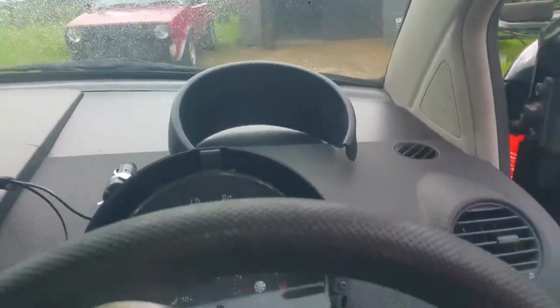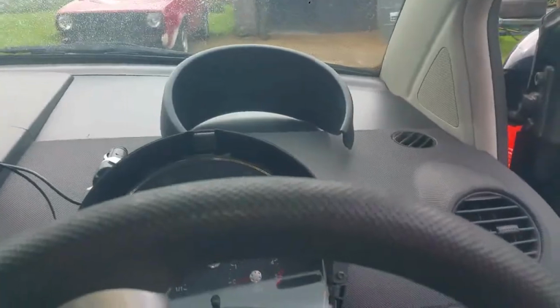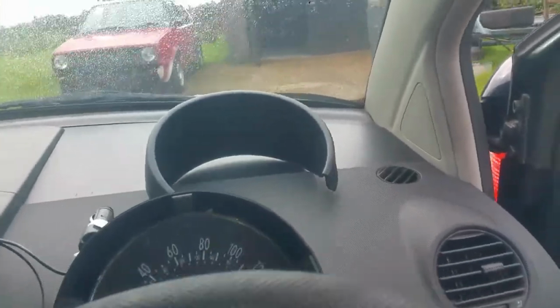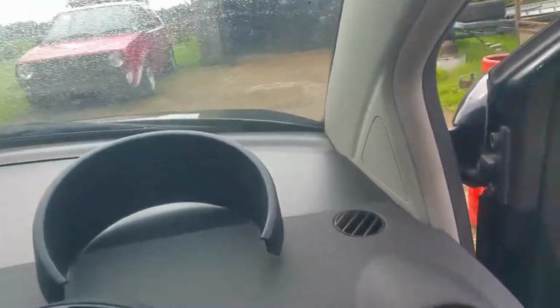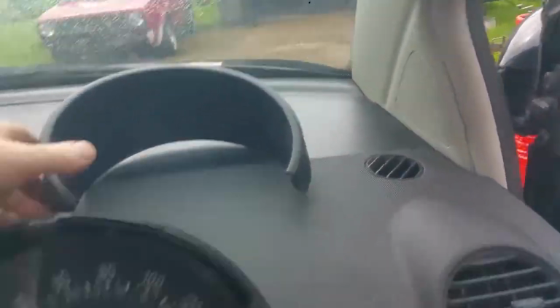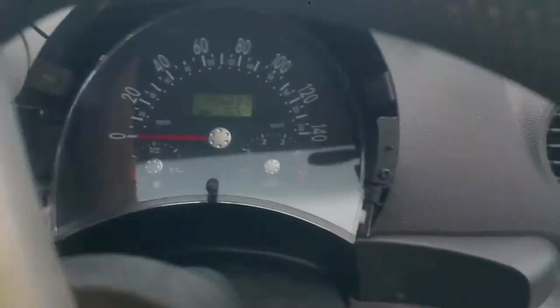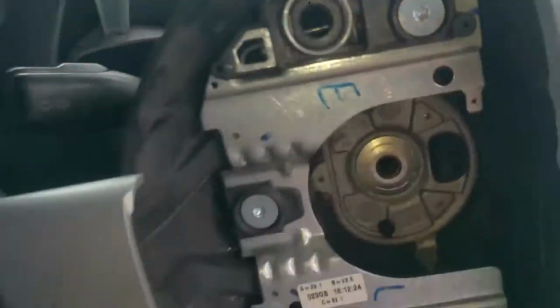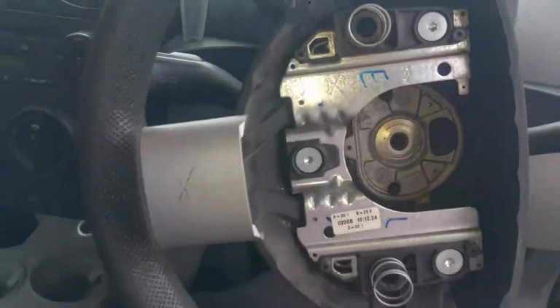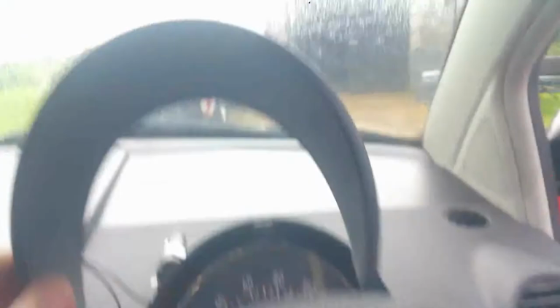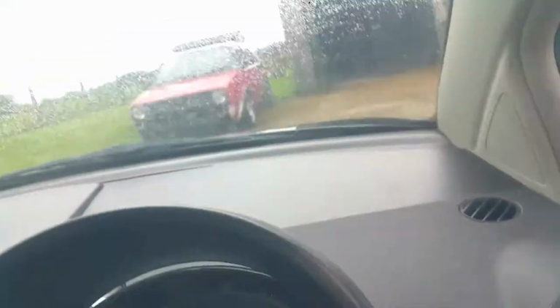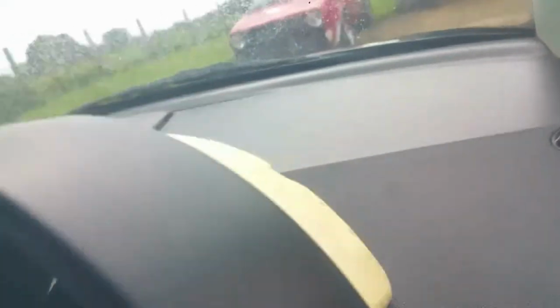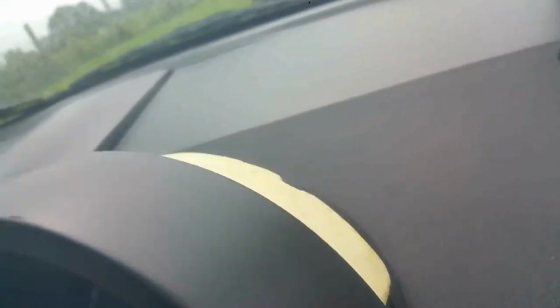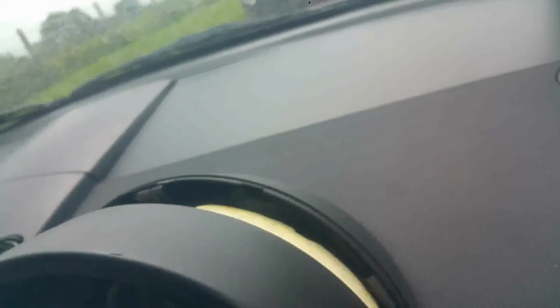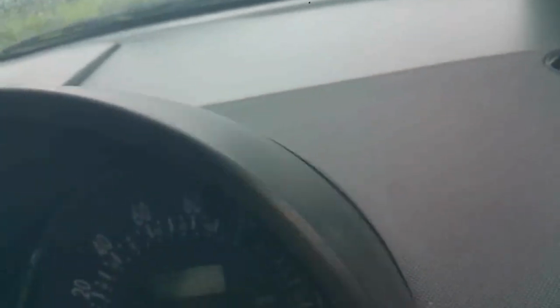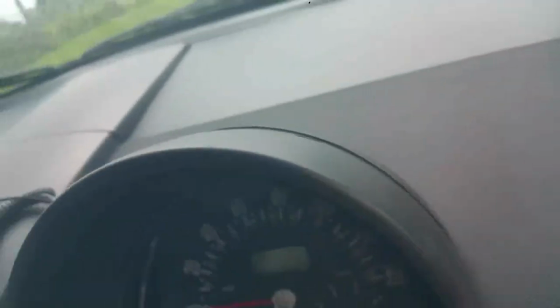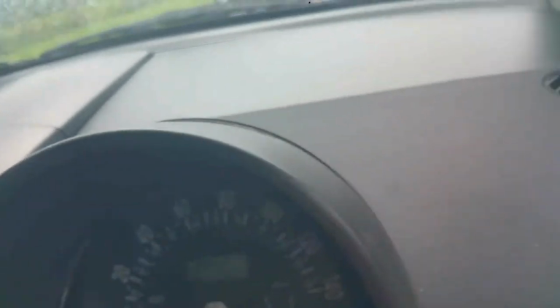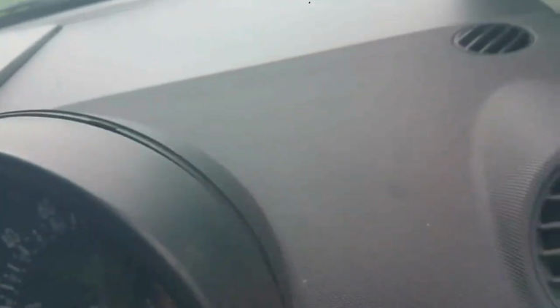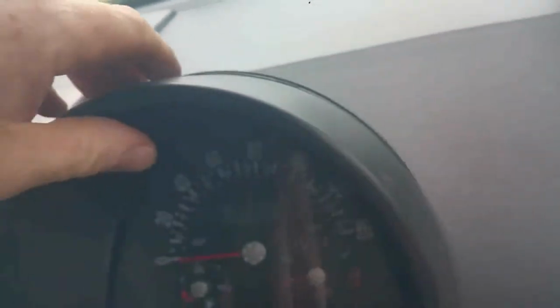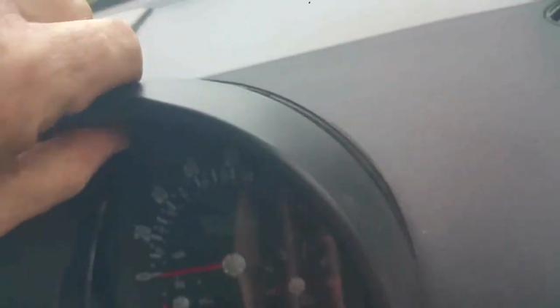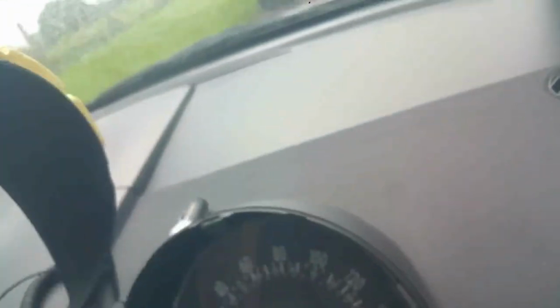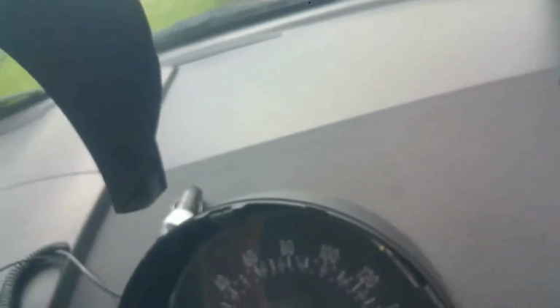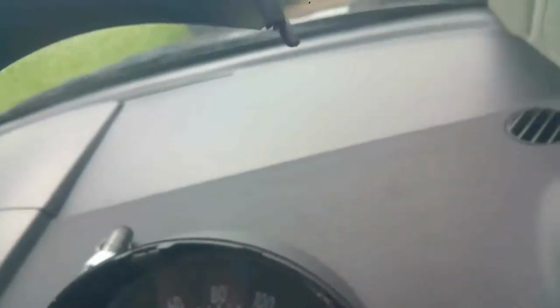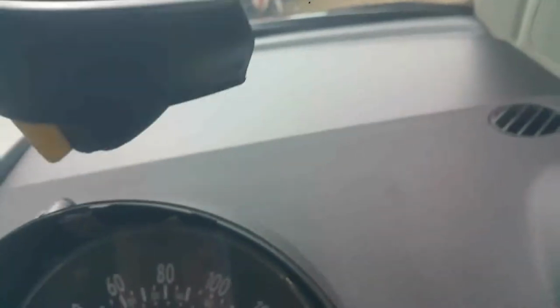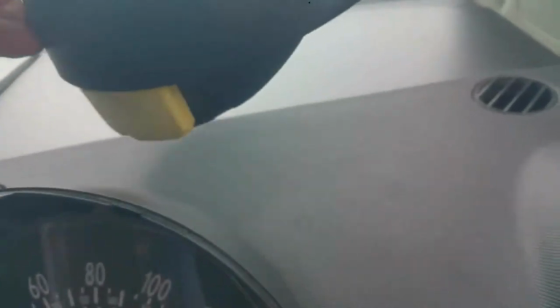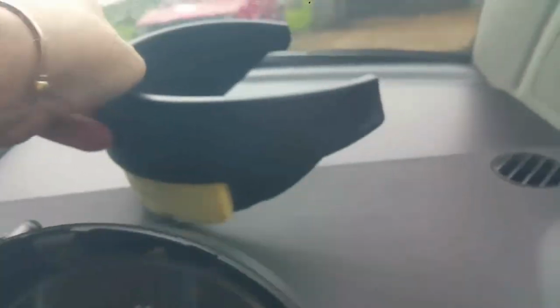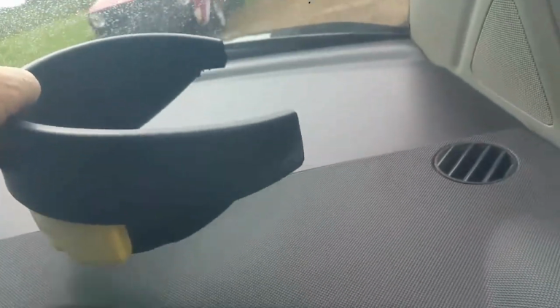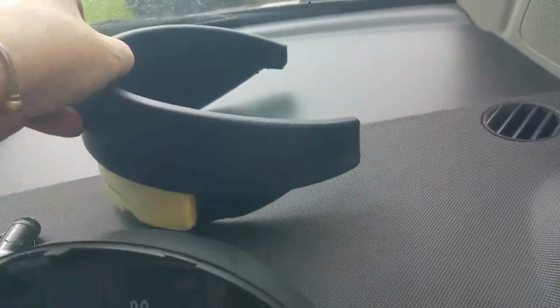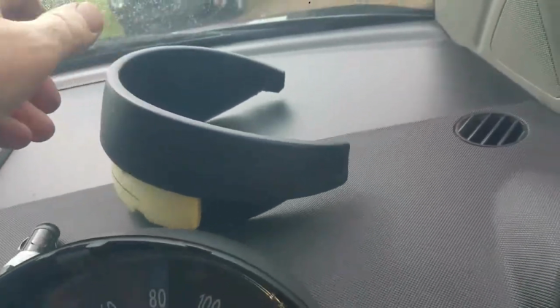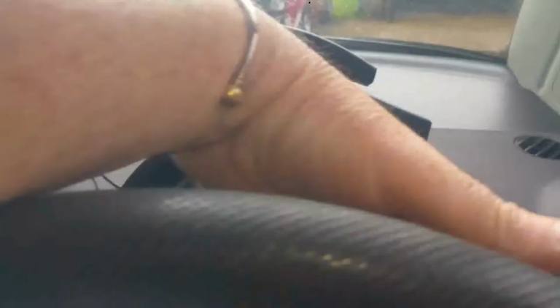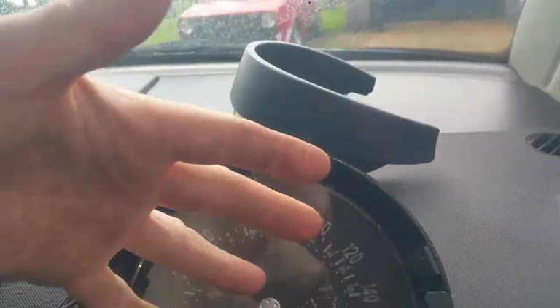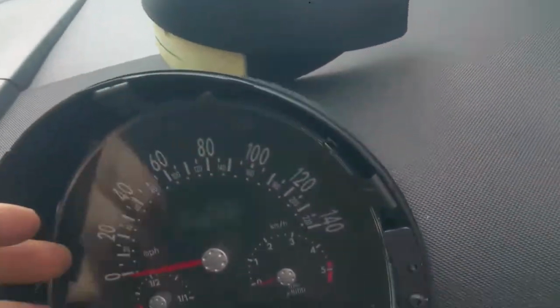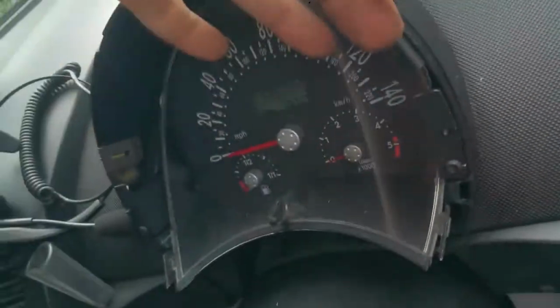Before I took the steering wheel airbag off, I removed this piece off the dash on the Beetle. It's actually only clipped on — just pull it gently backwards and it comes off pretty easily. It gives you much more space to work in here.